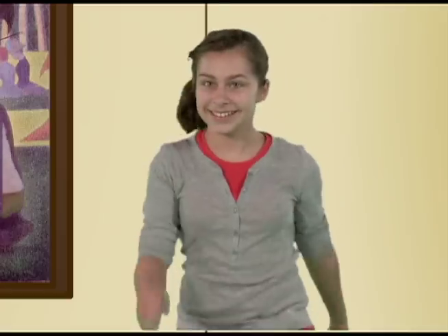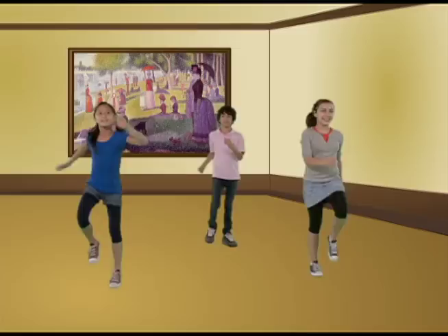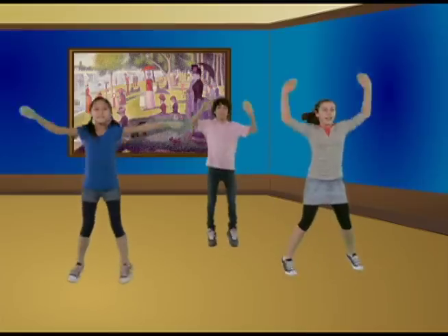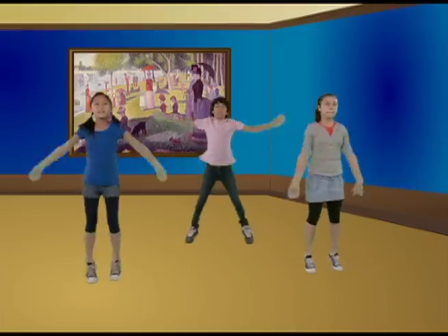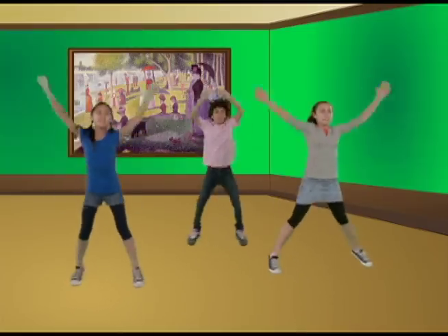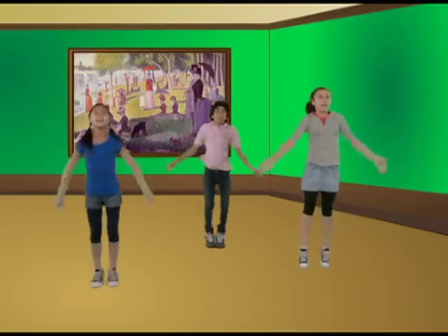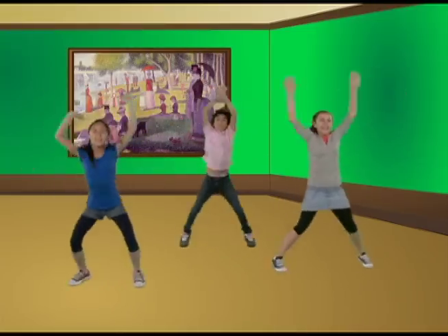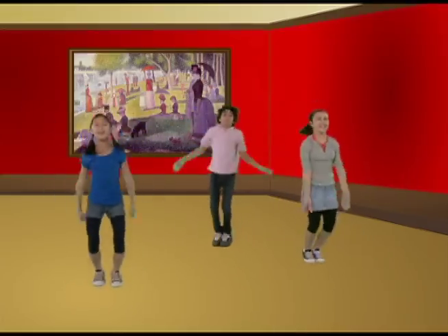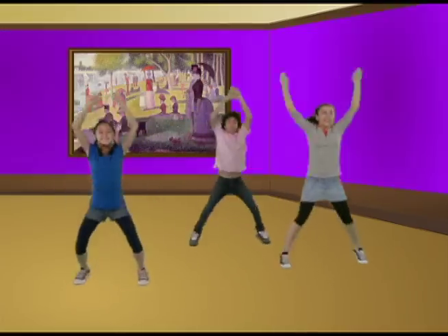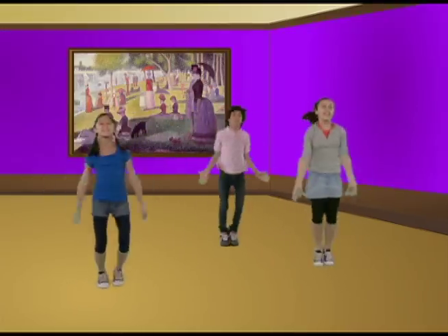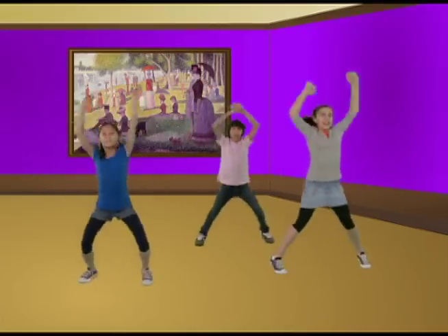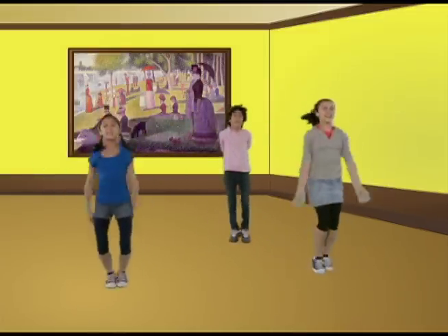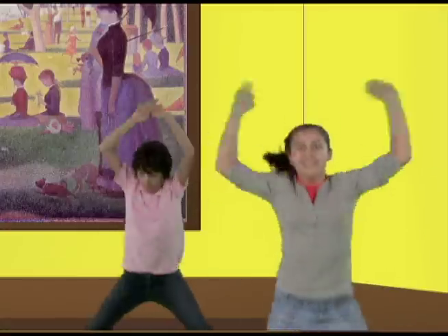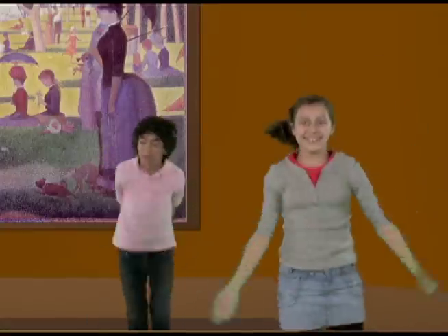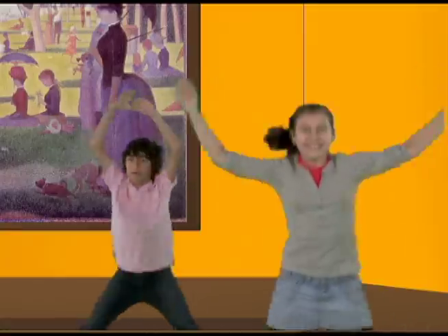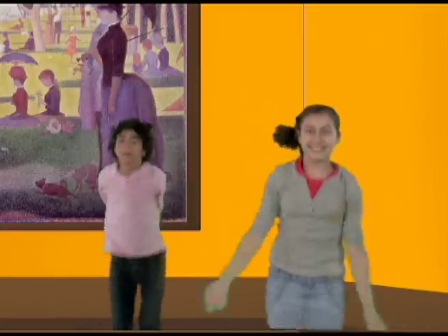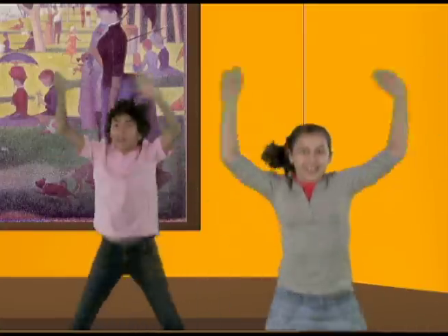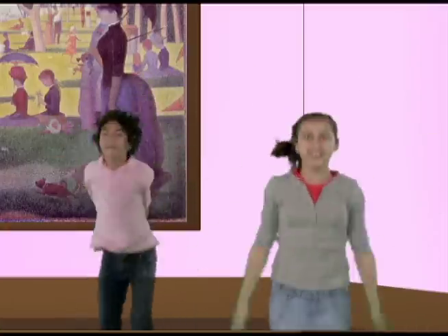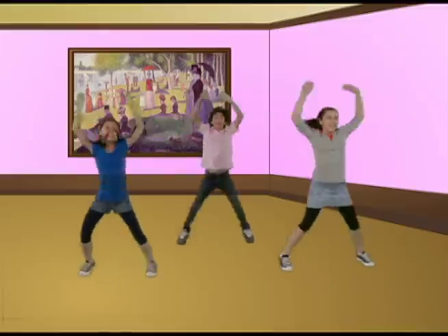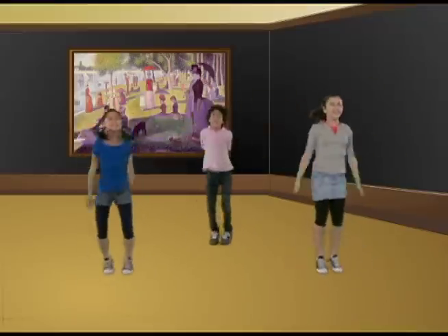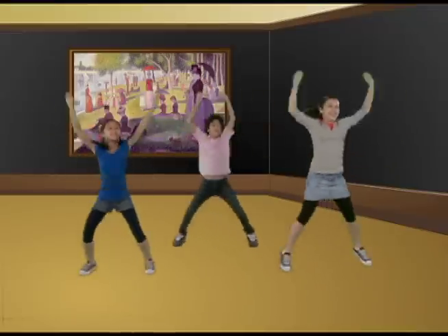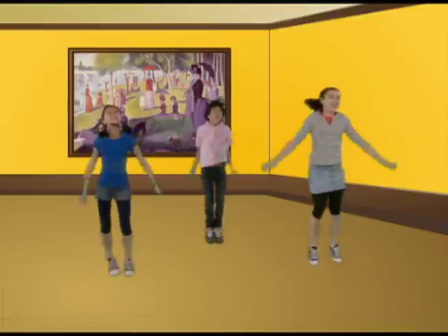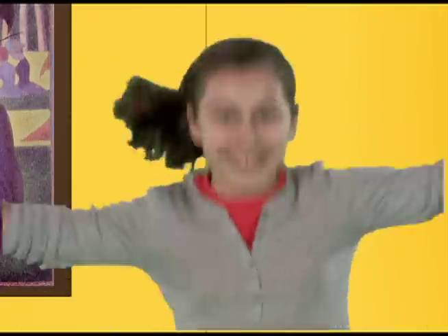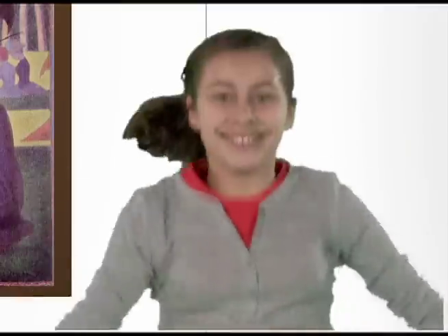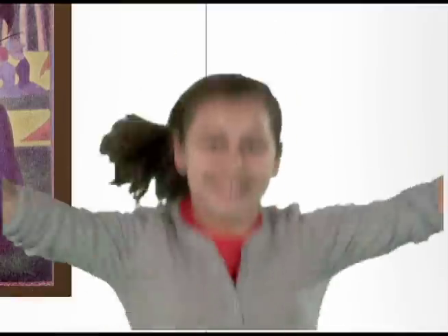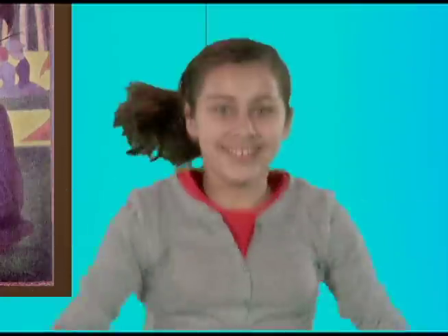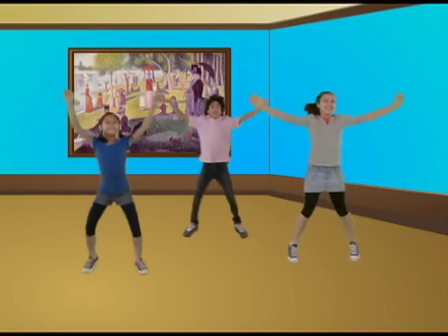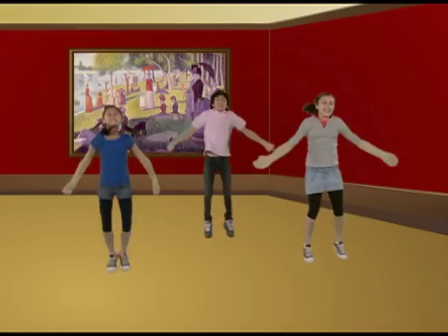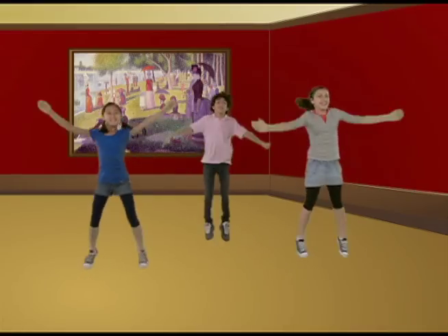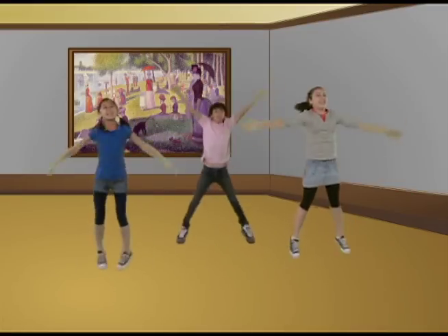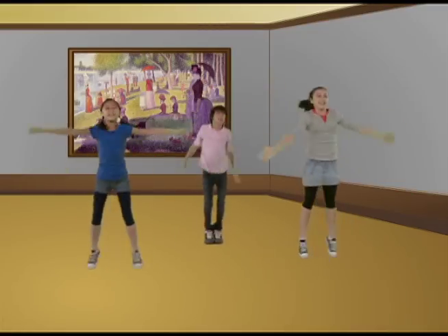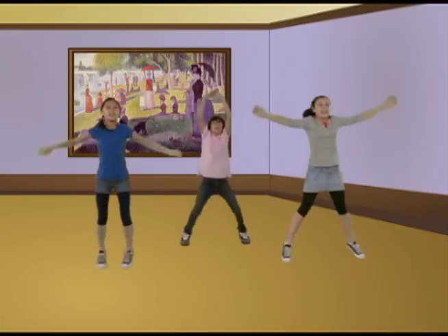Ready? Blue. Green. Red. Purple. Yellow. Brown. Orange. Pink. Black. Gold. White. Turquoise. Maroon. Gray. Lavender.